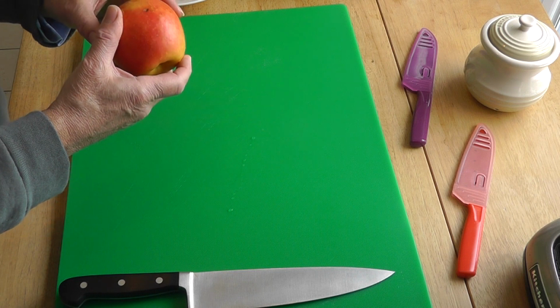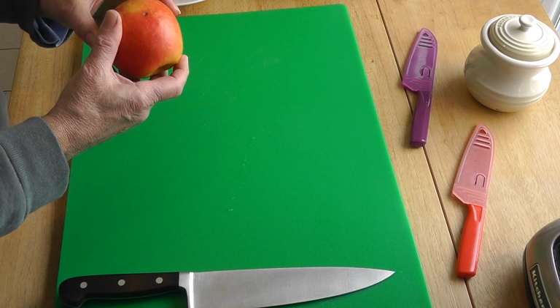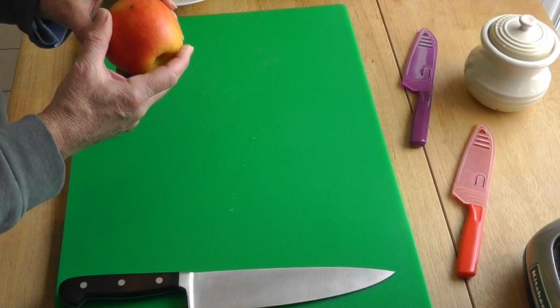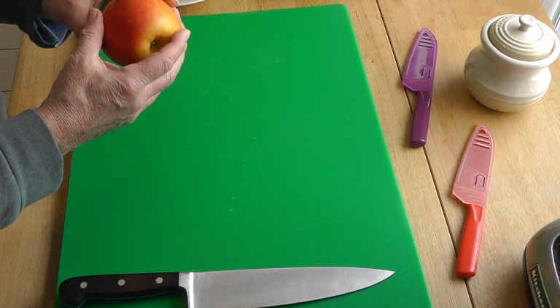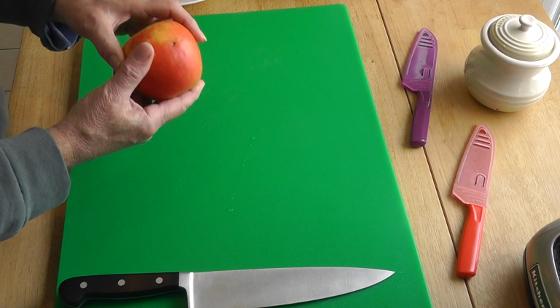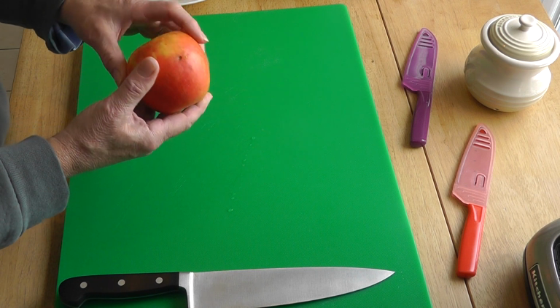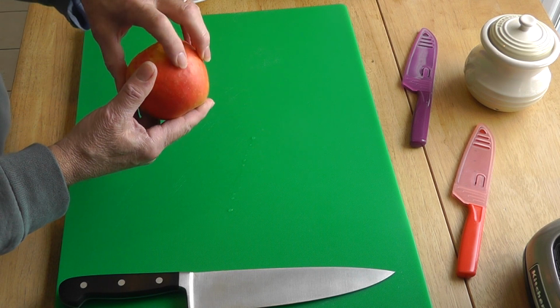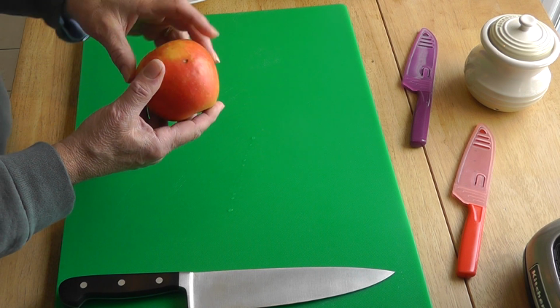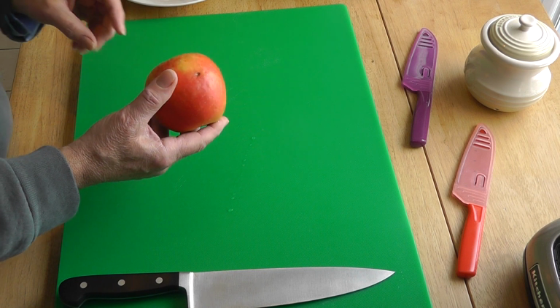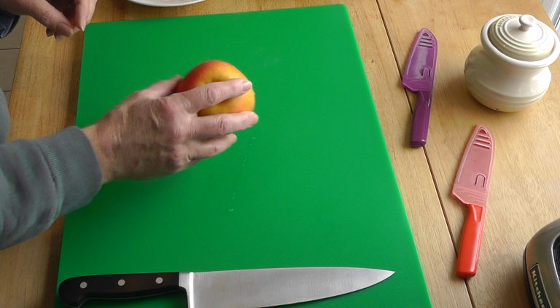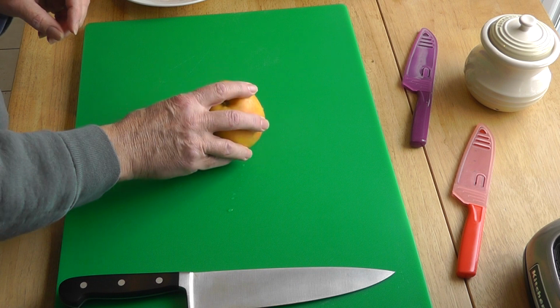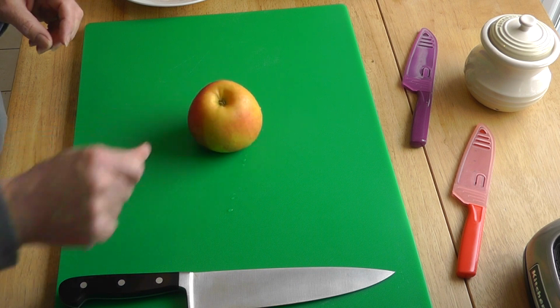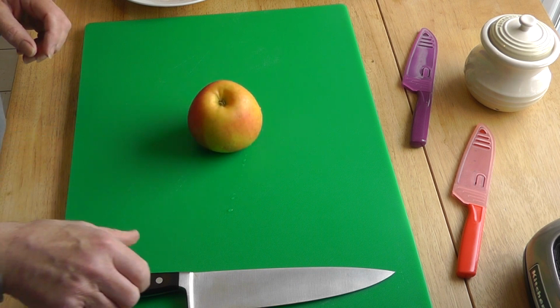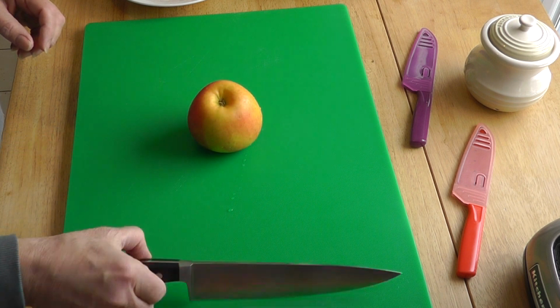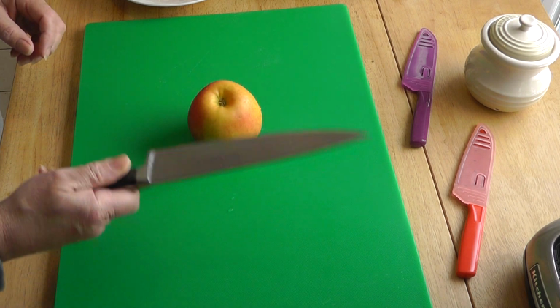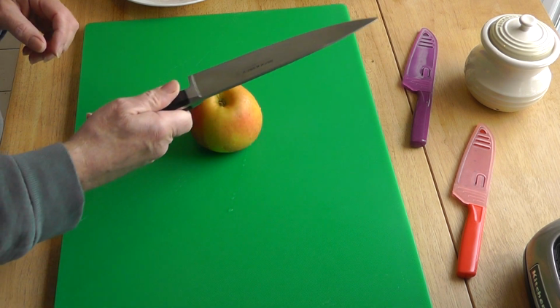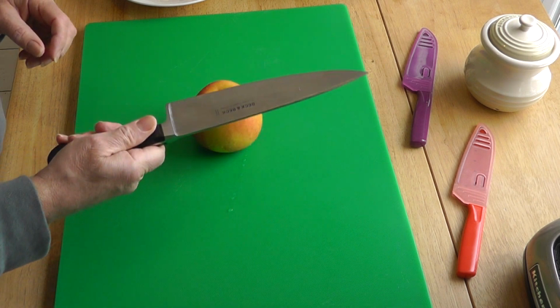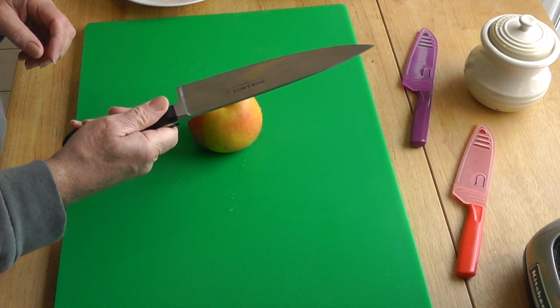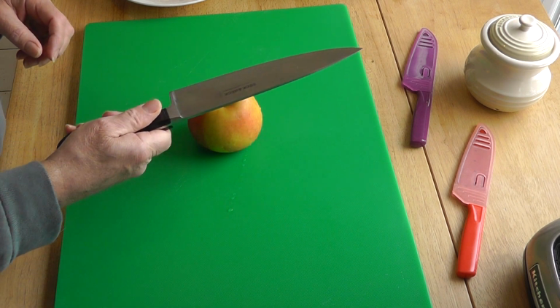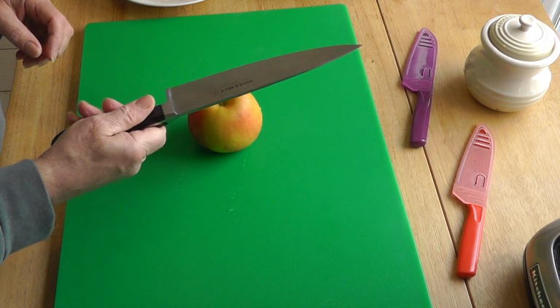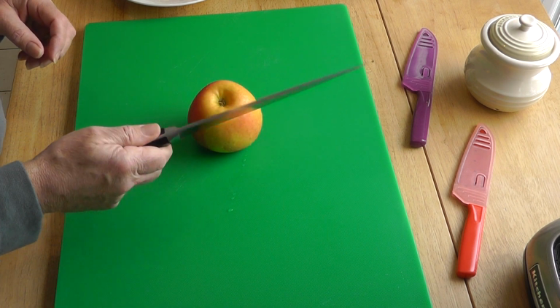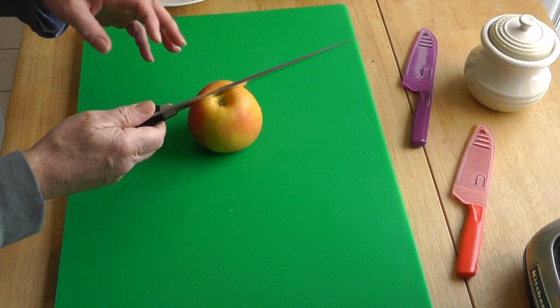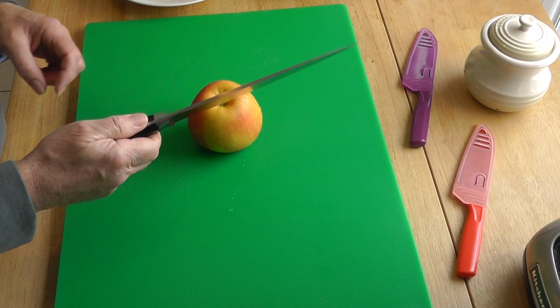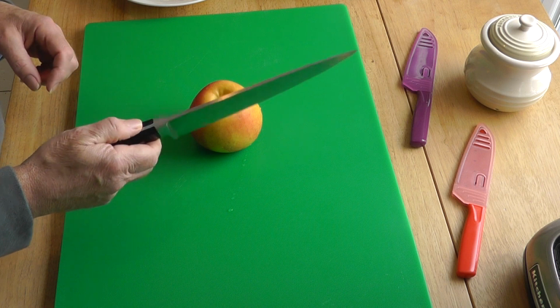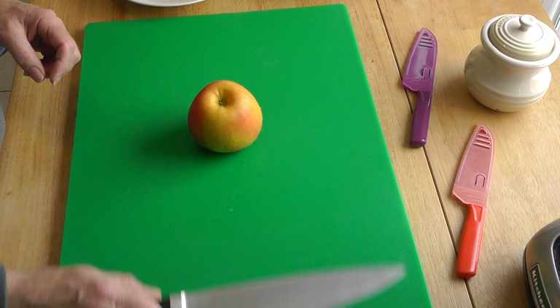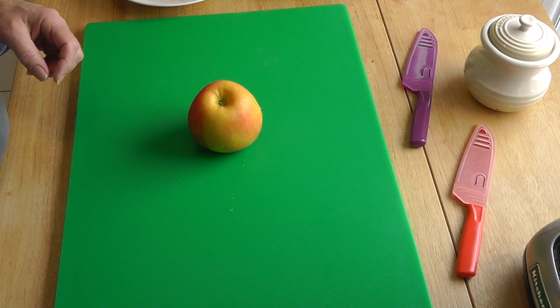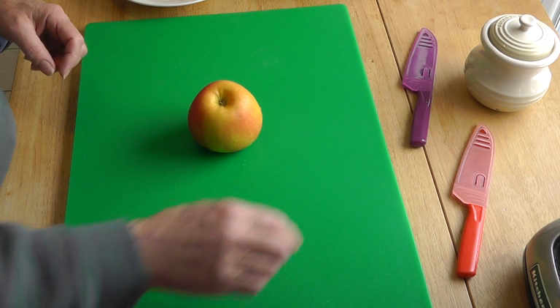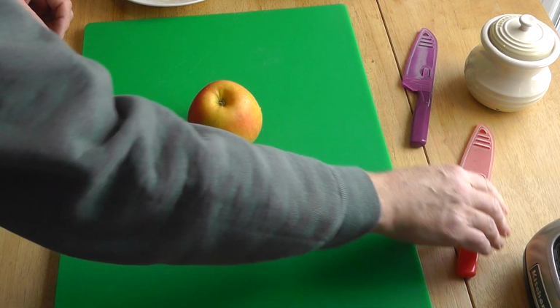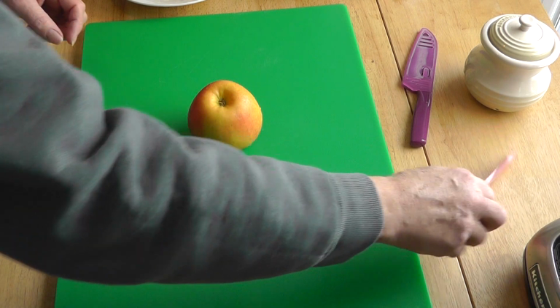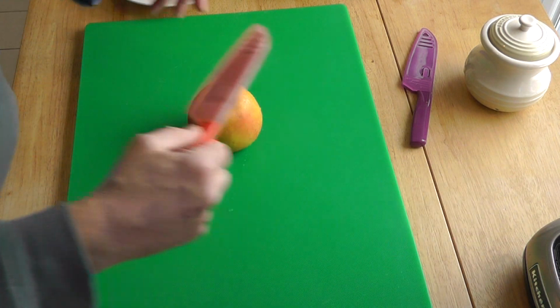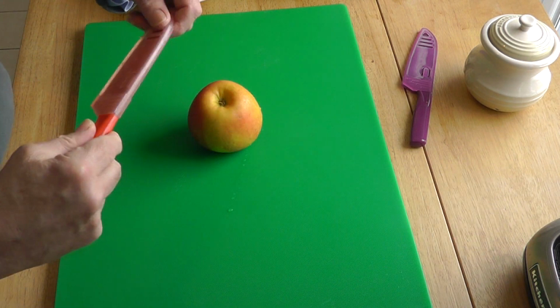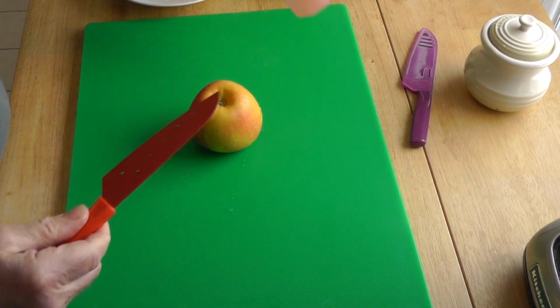First thing is to look at the apple. There's a little bit of a mark there, I want to take that out. Now I could use this knife, but it's kind of a bit of overkill for this. It's a small apple to chop, so I'm going to use one of these smaller knives.